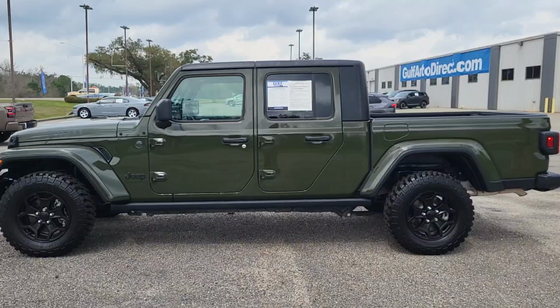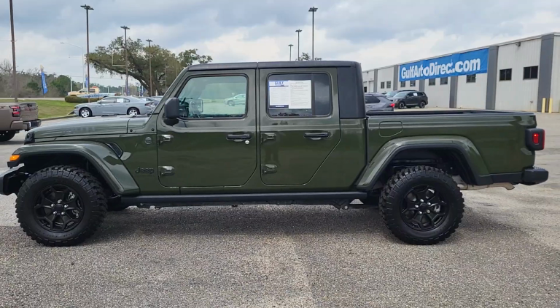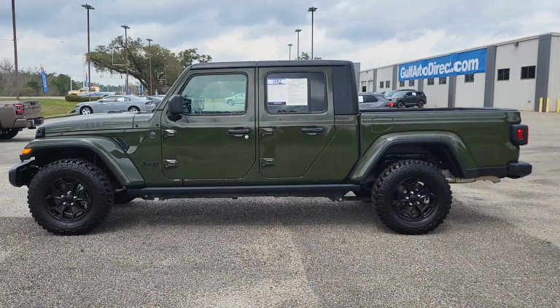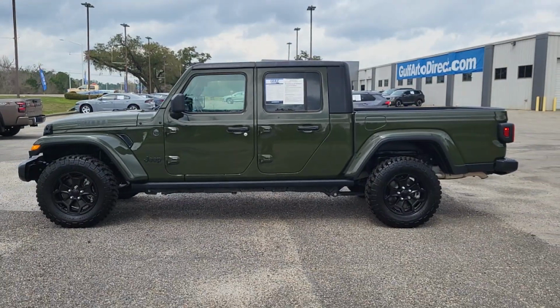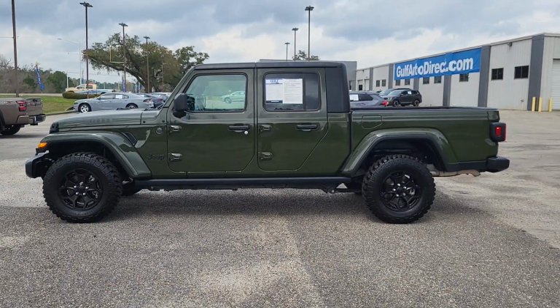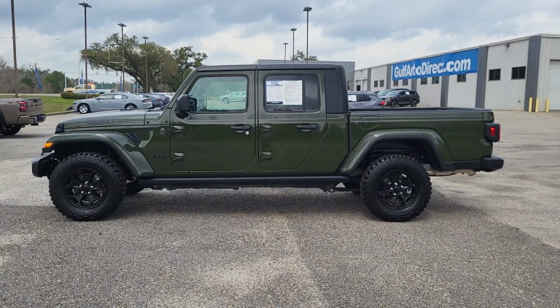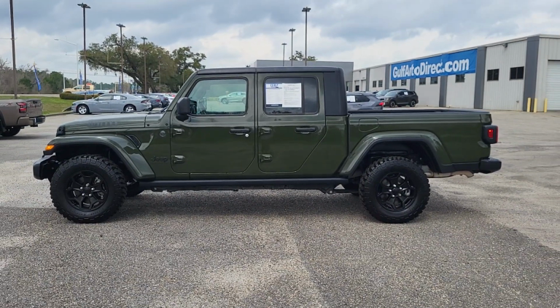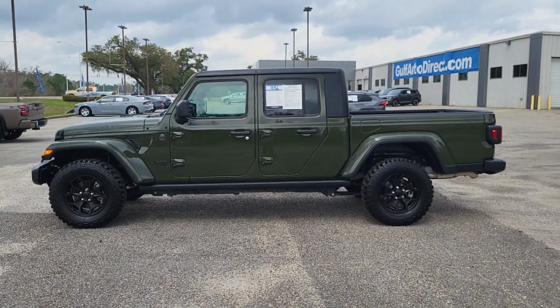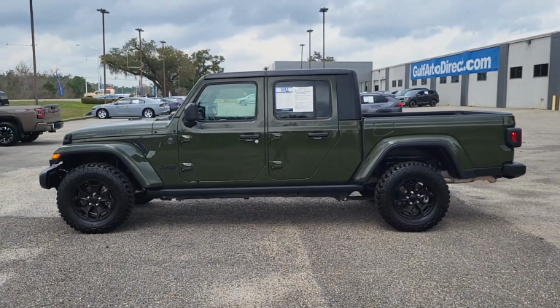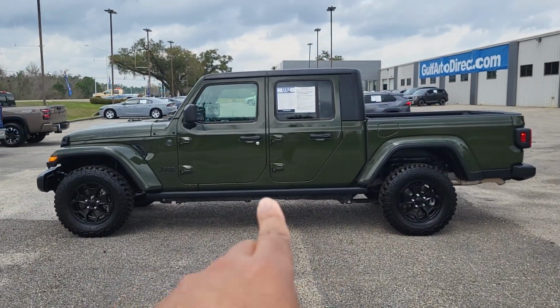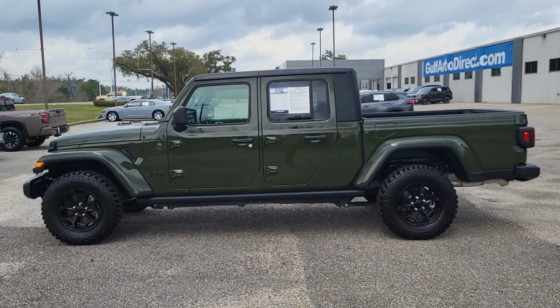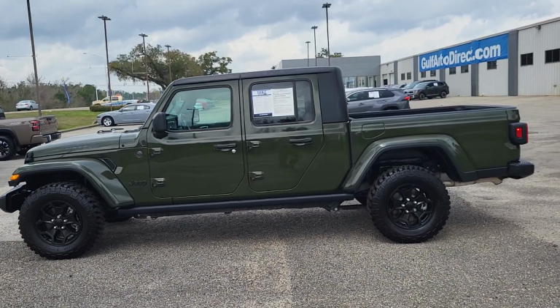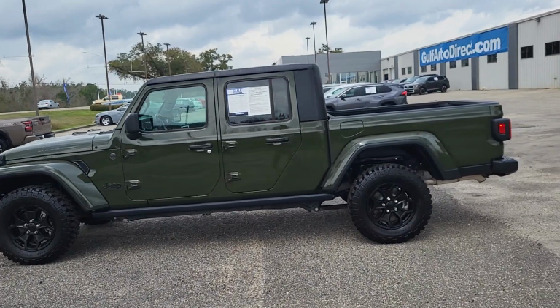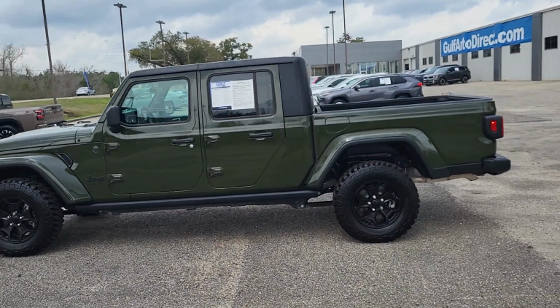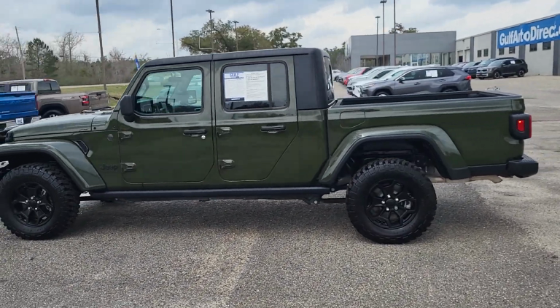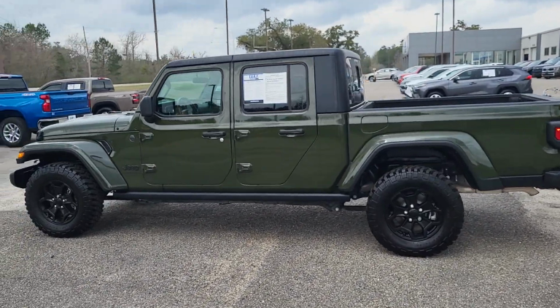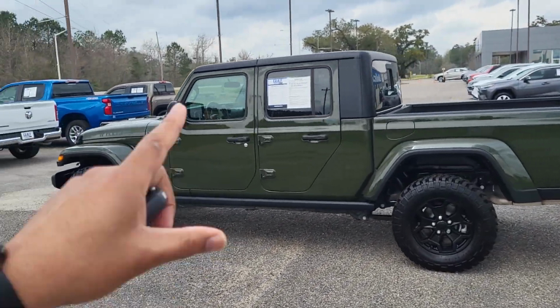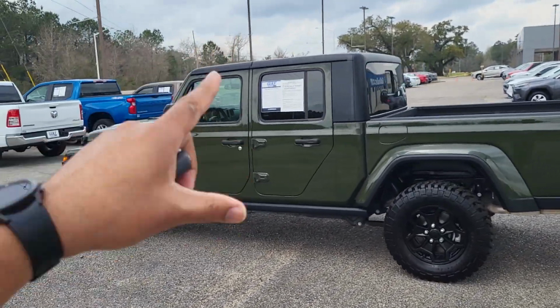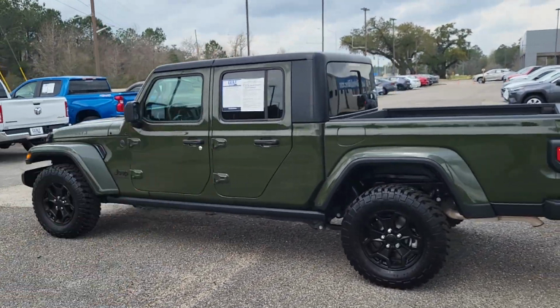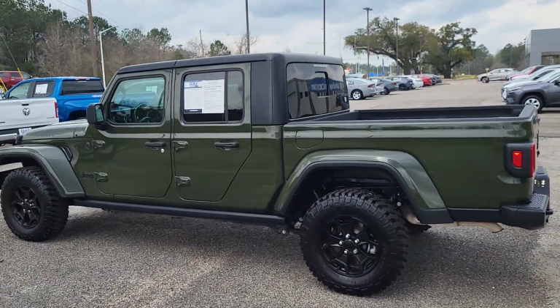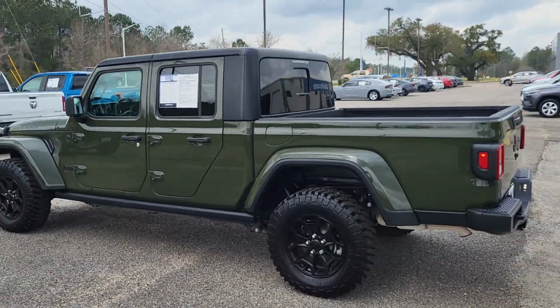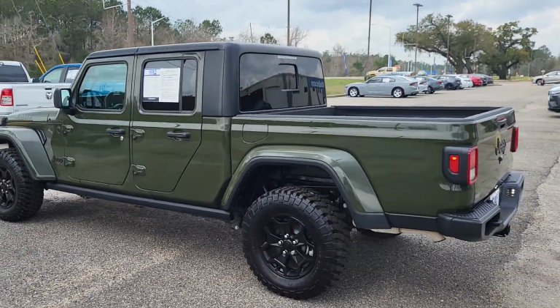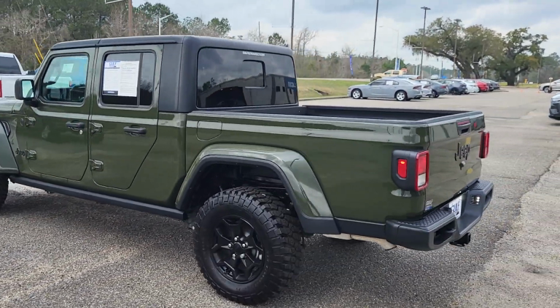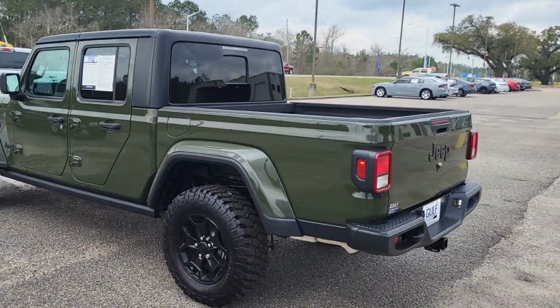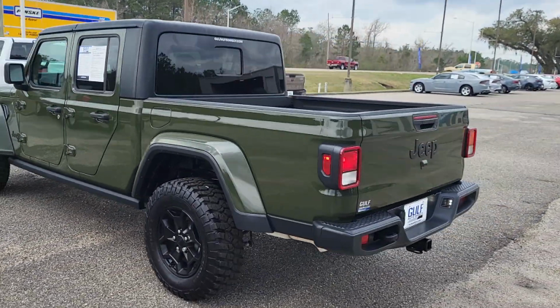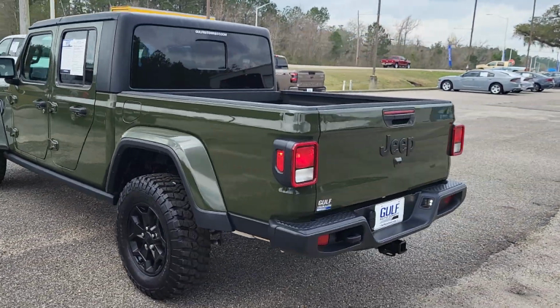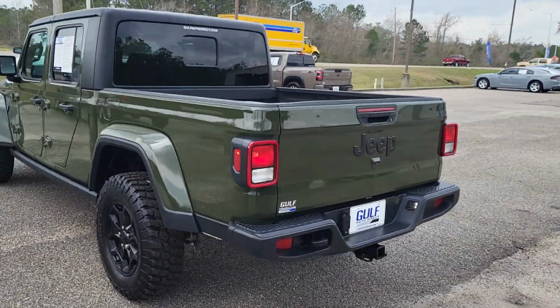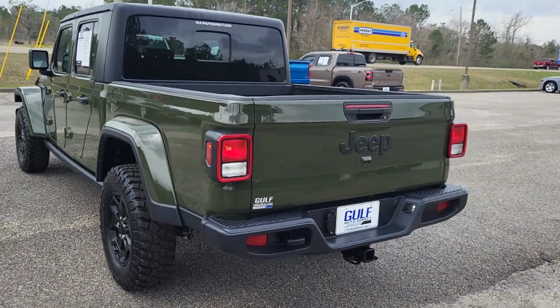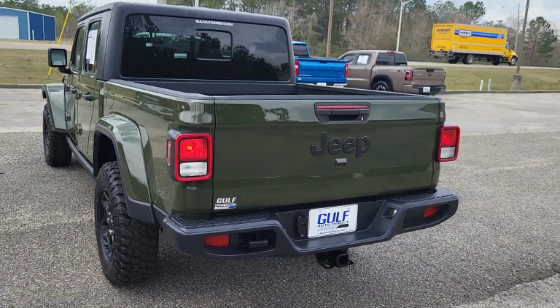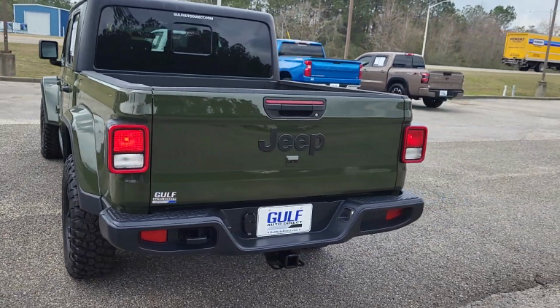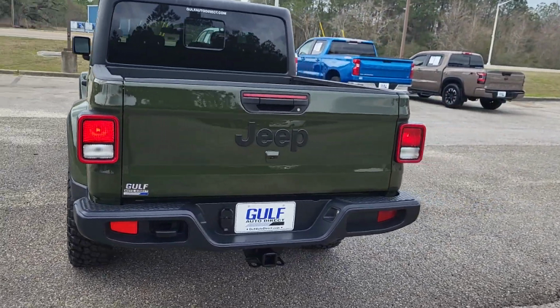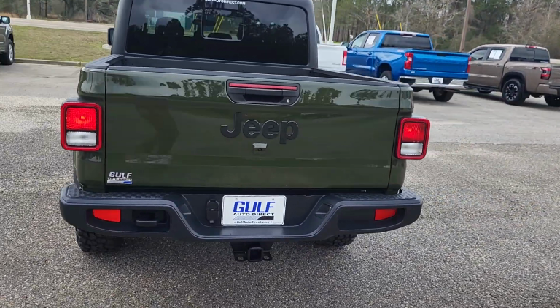As you can see, the Jeep is green in color. It has the black wheels on it. It has the black top, as you can see up there. Only 2,200 miles on it, so it's in like-new condition.